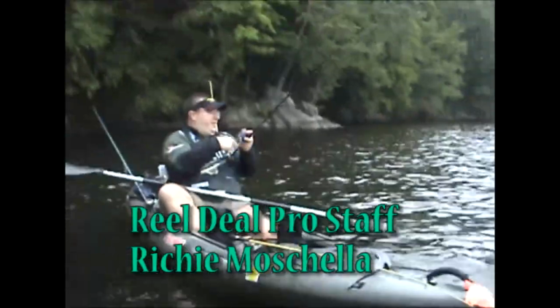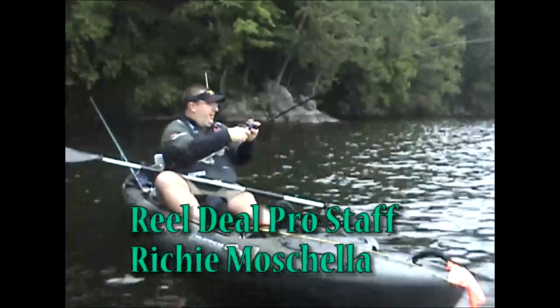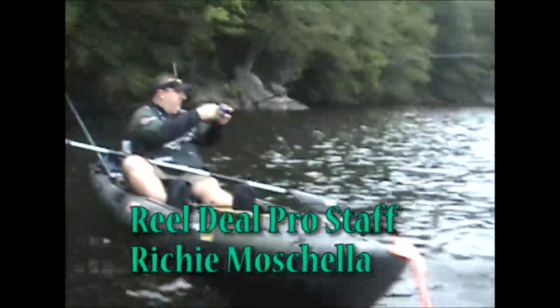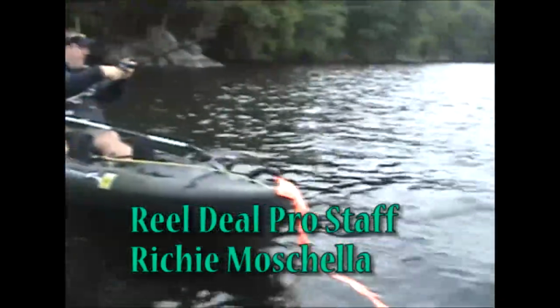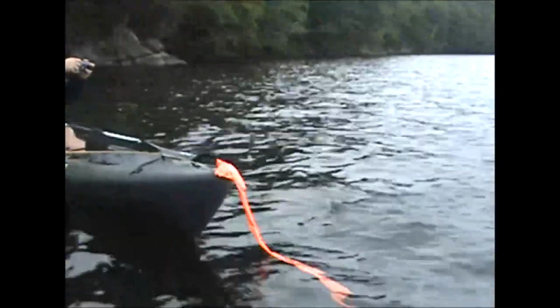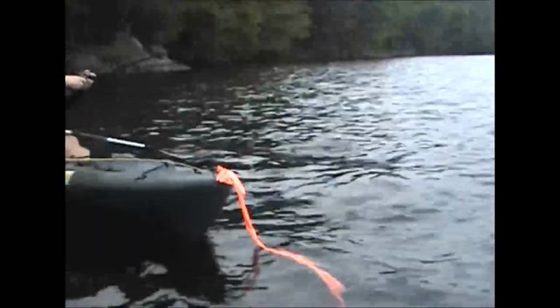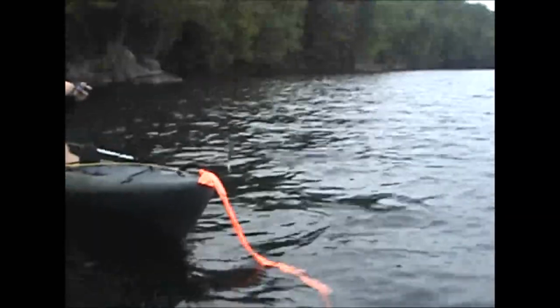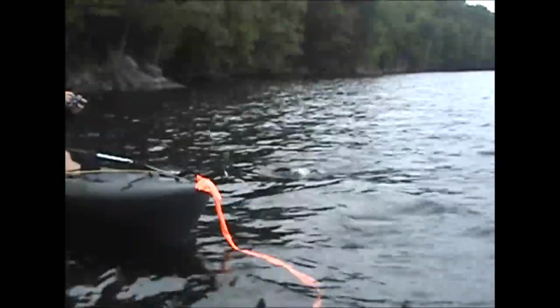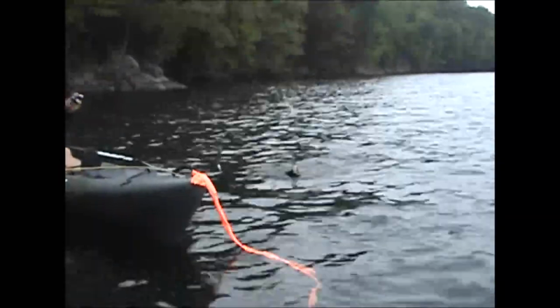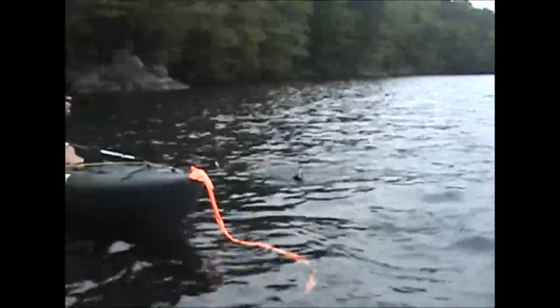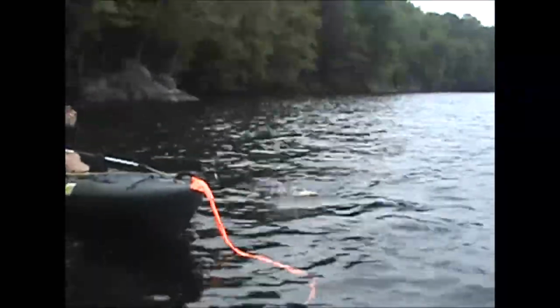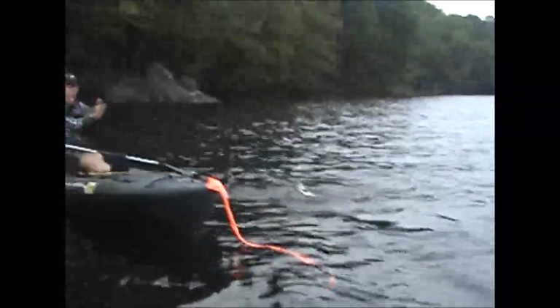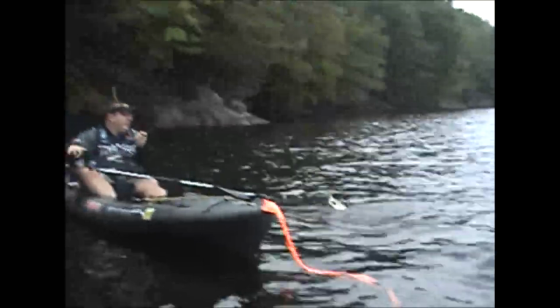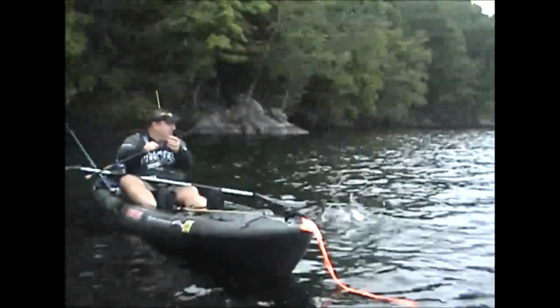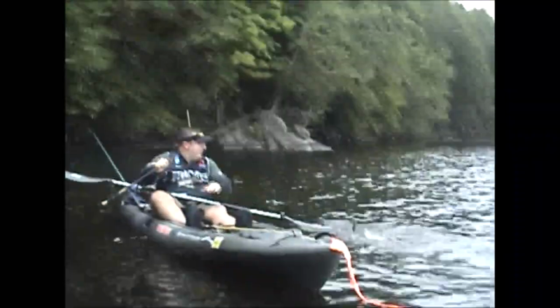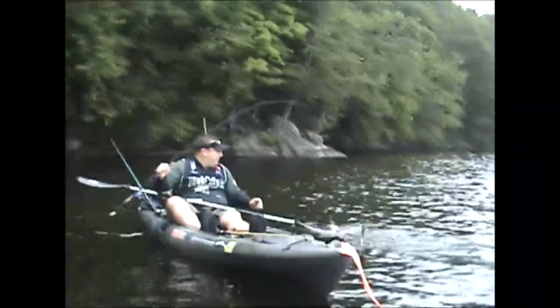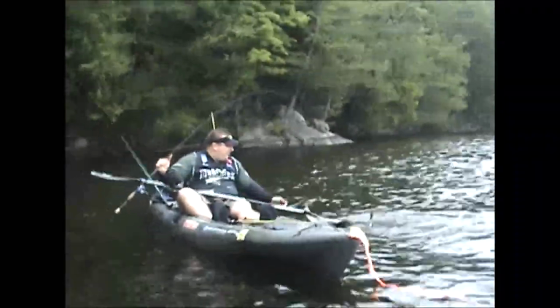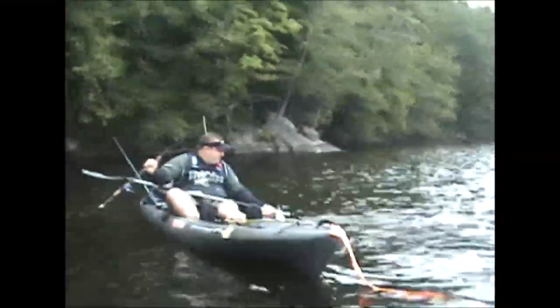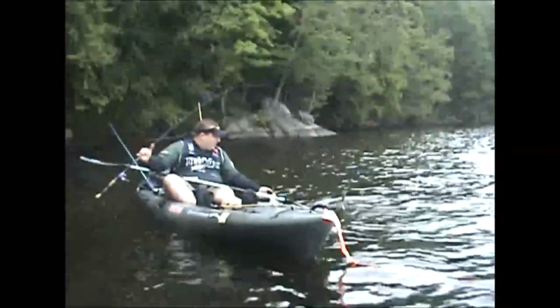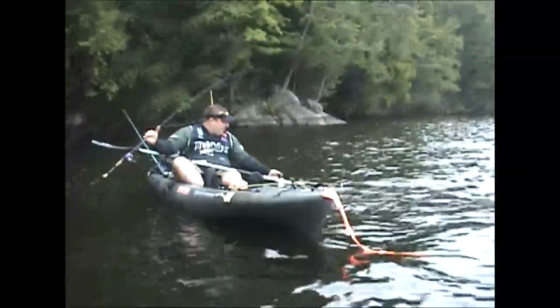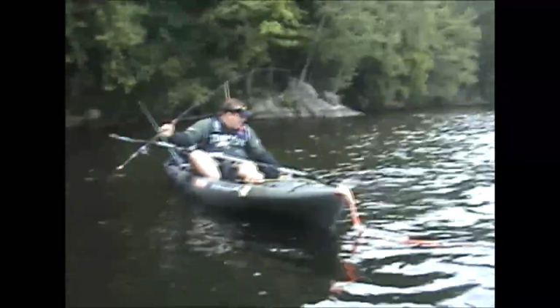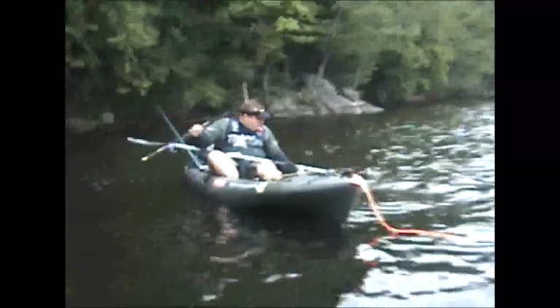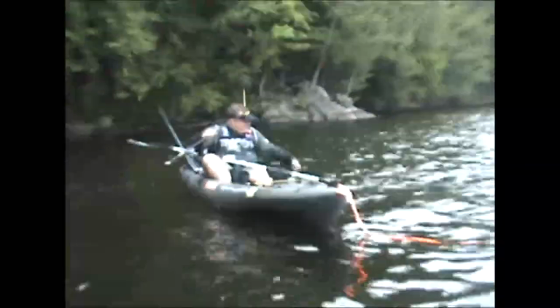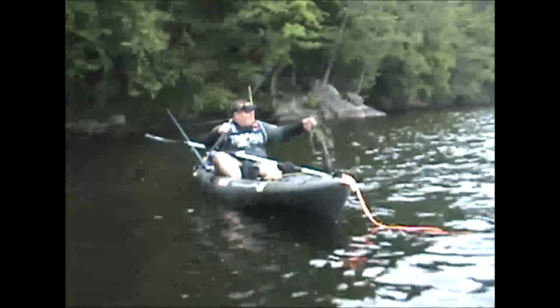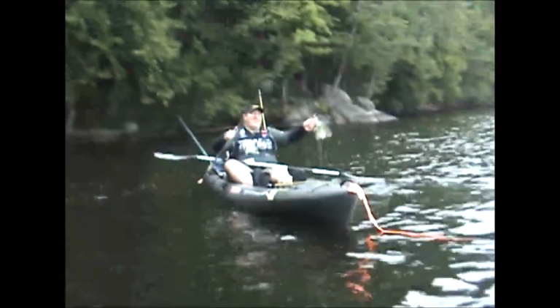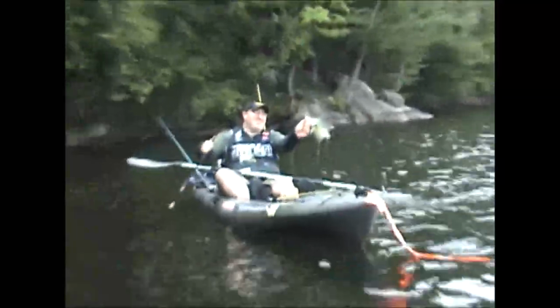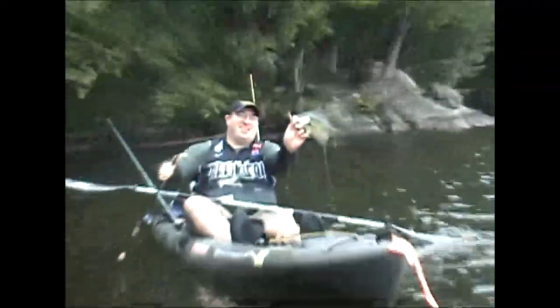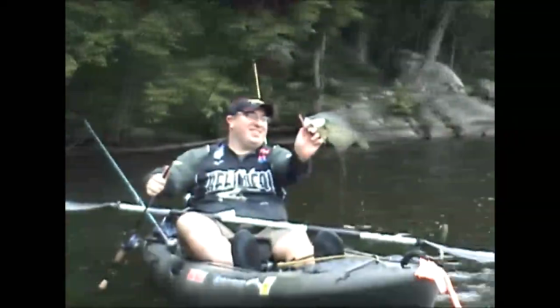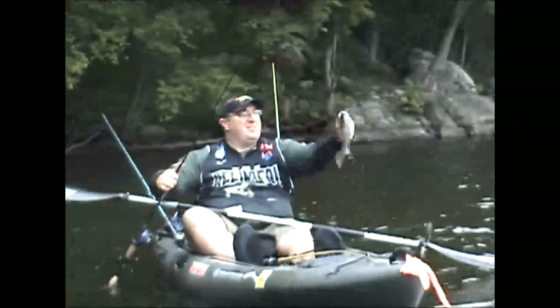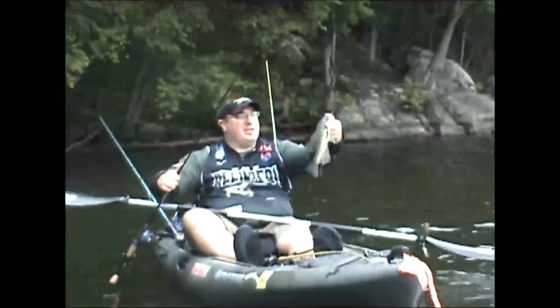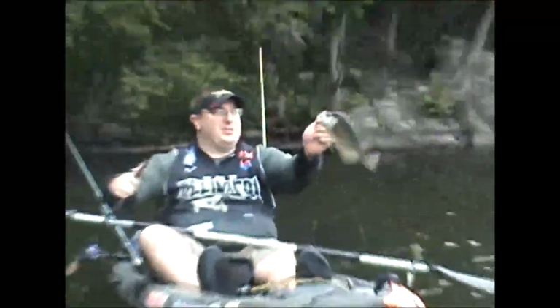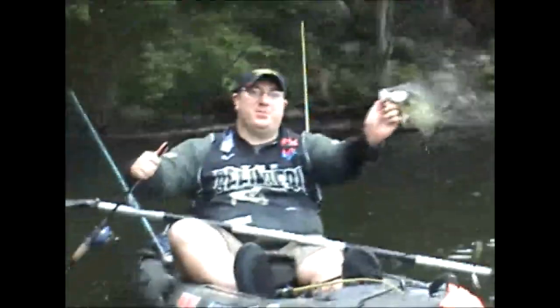Got something here. Nice crappie. Fishing Split Rock today. Power Team Lures — it's producing.